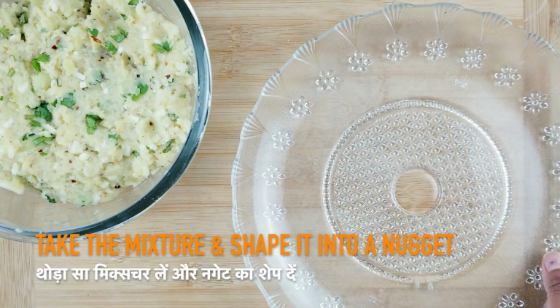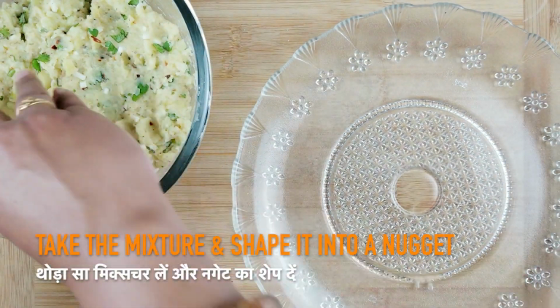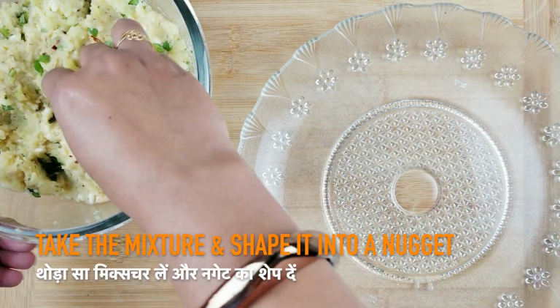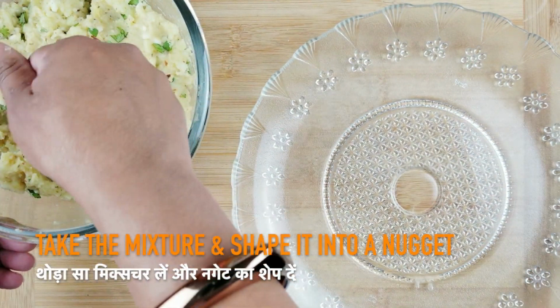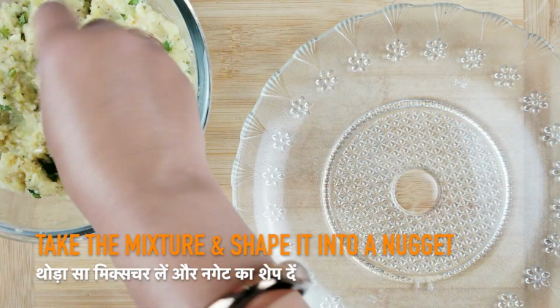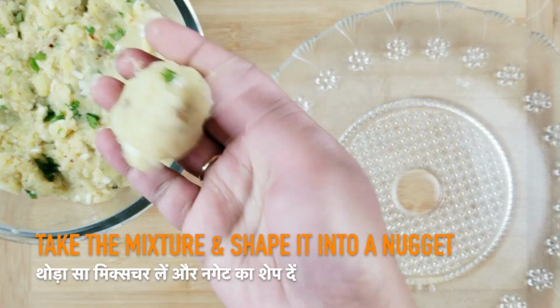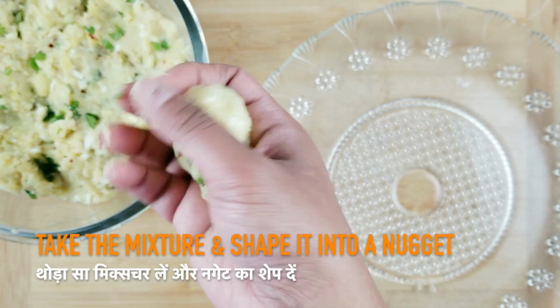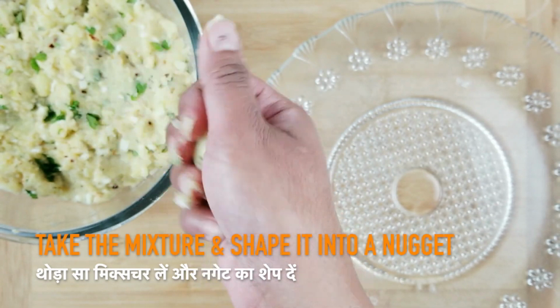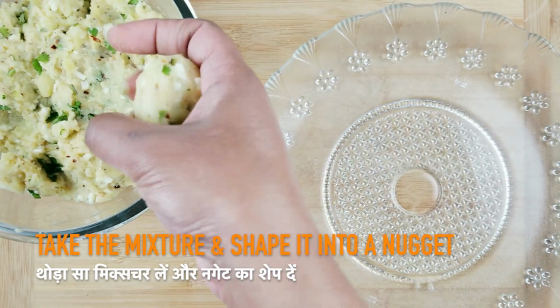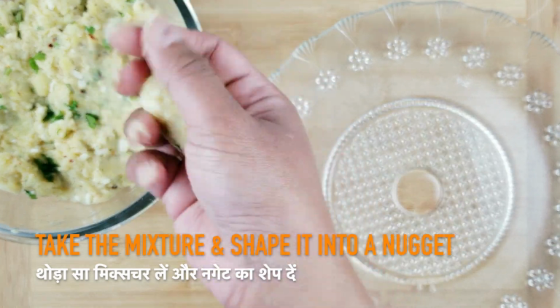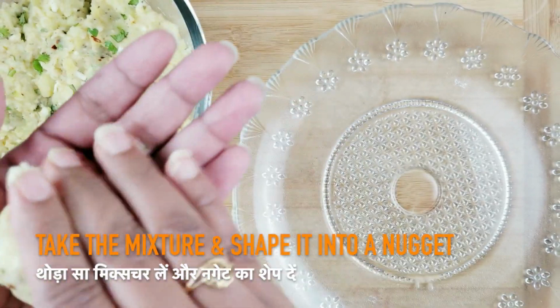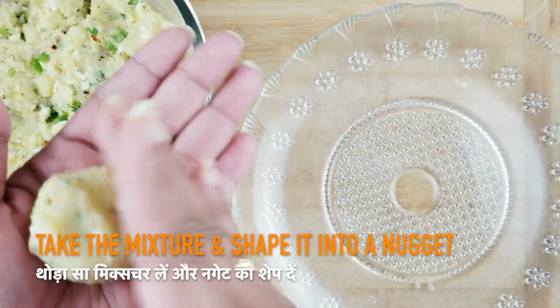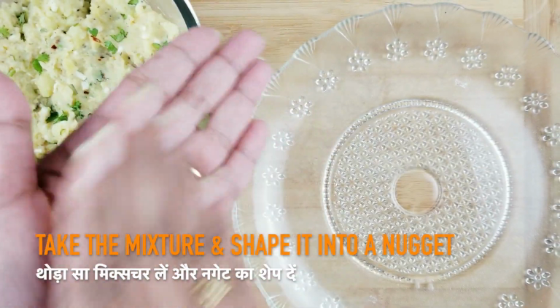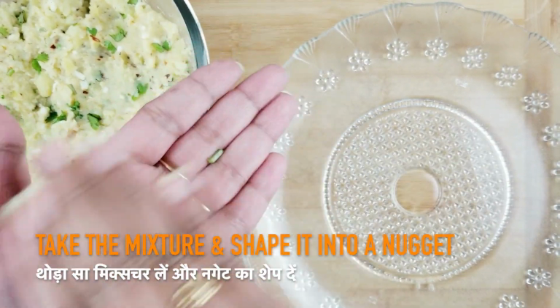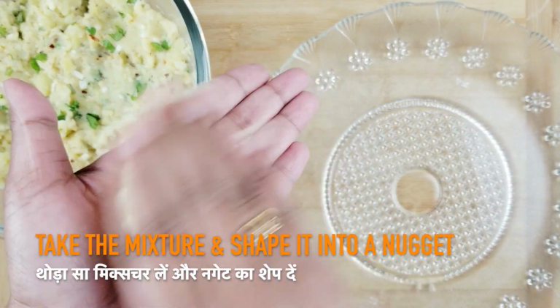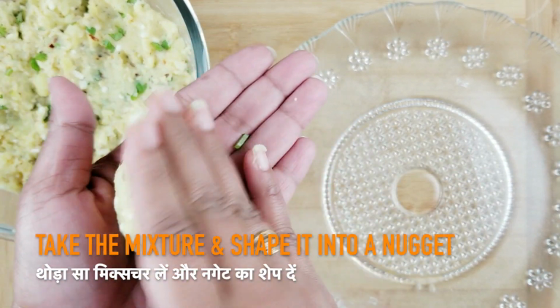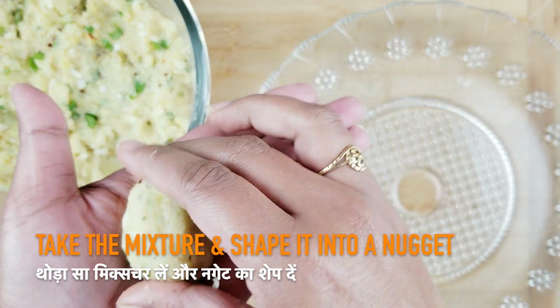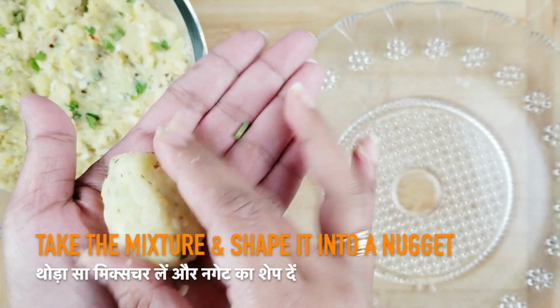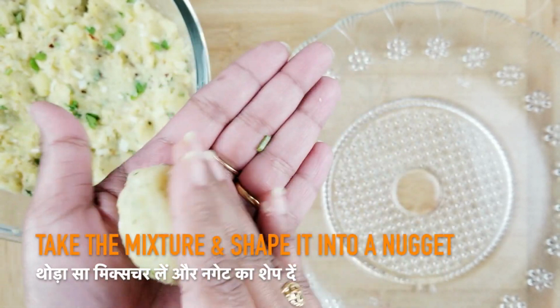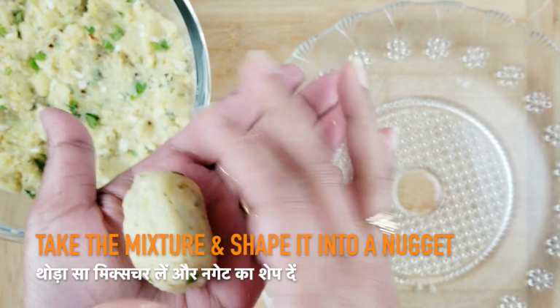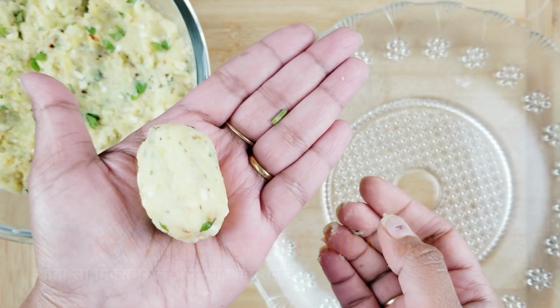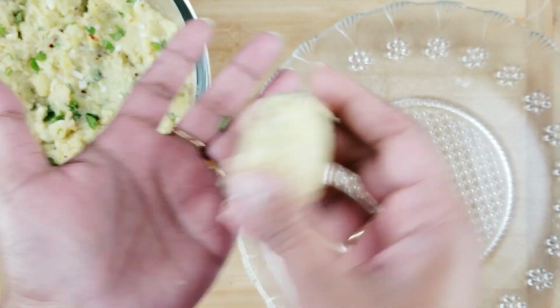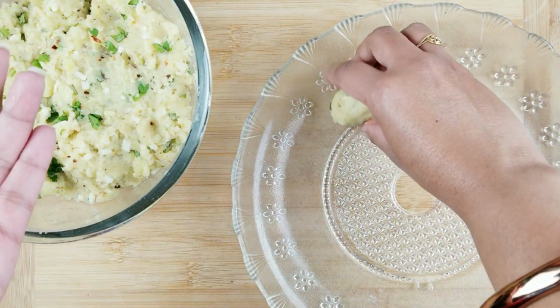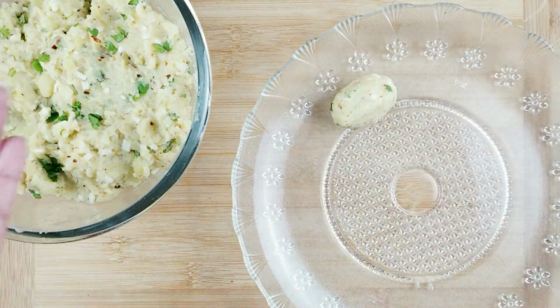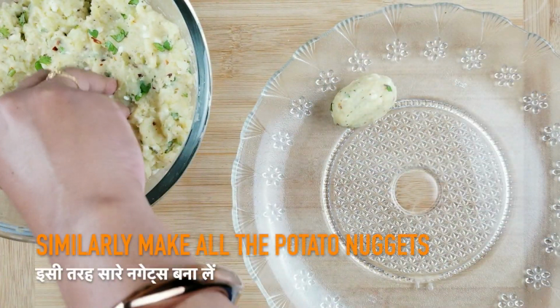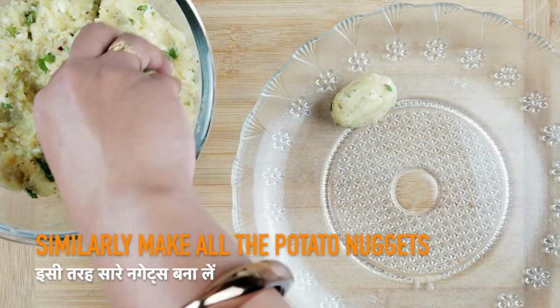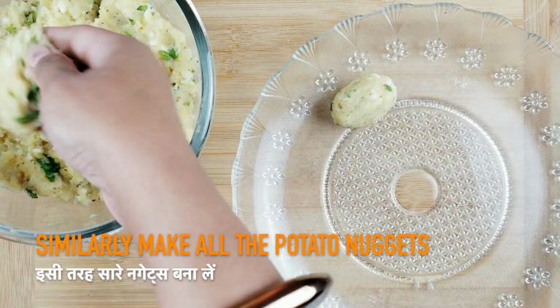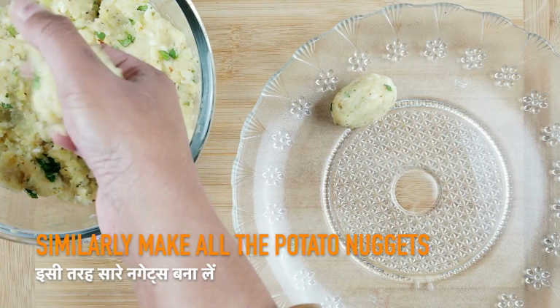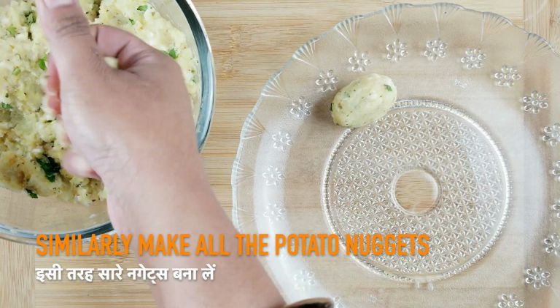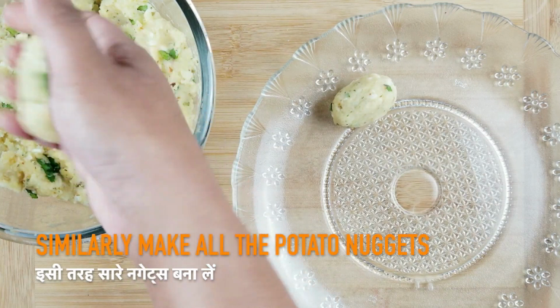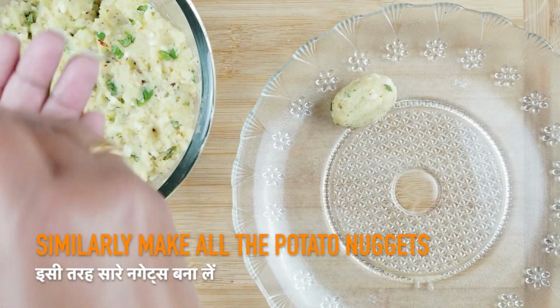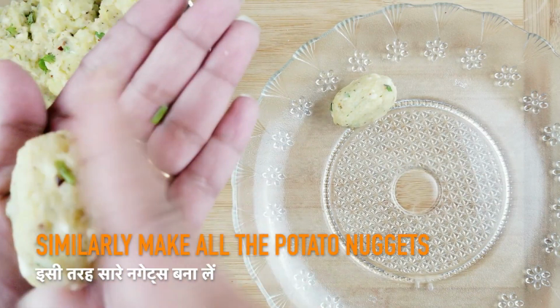We will now take a small amount of potato mixture and roll it into a cylindrical structure to give it a shape of a nugget. Similarly, we will work with the rest of the potato mixture.